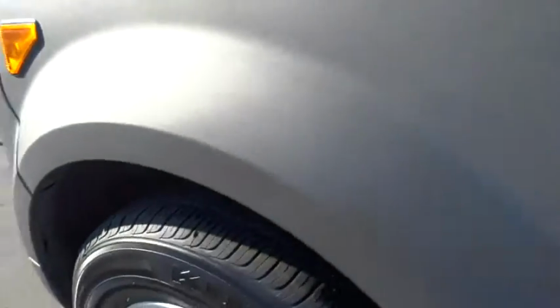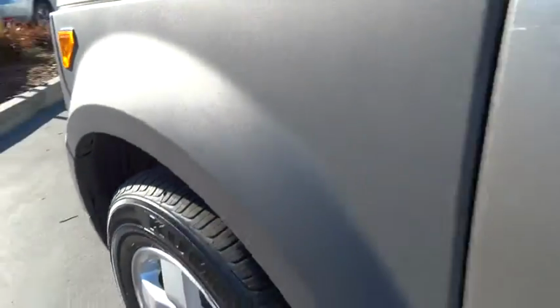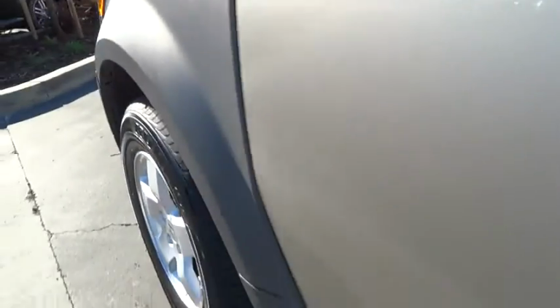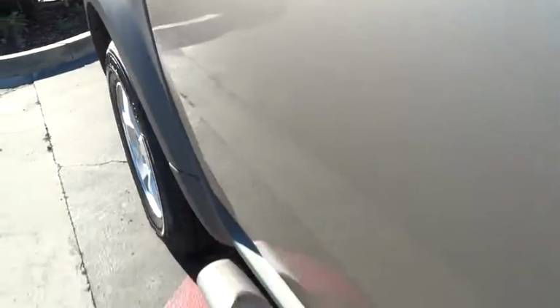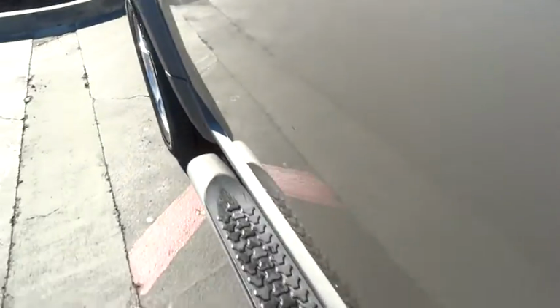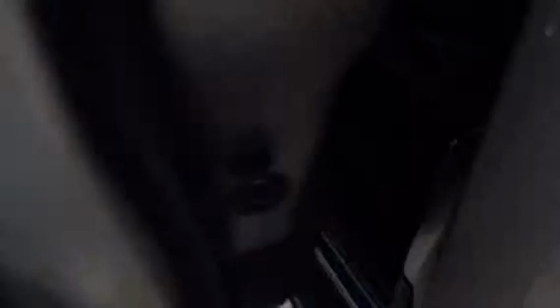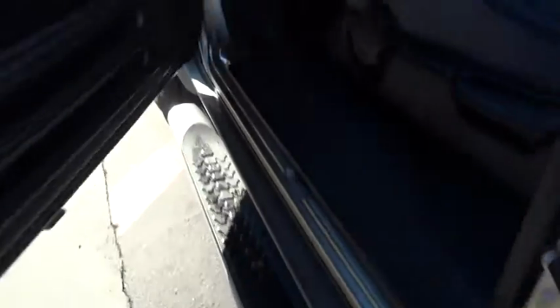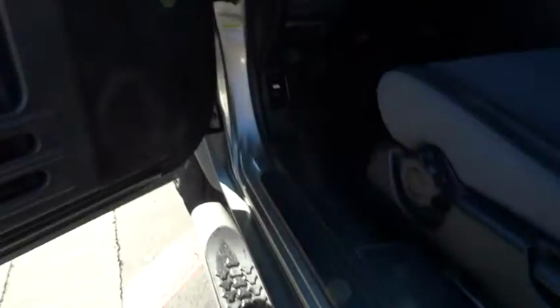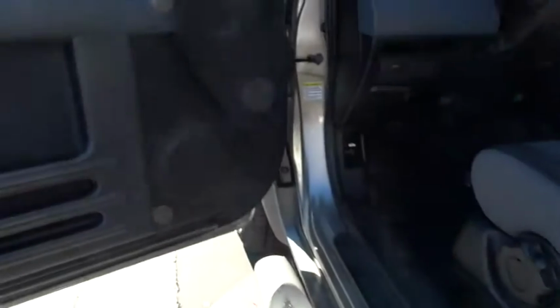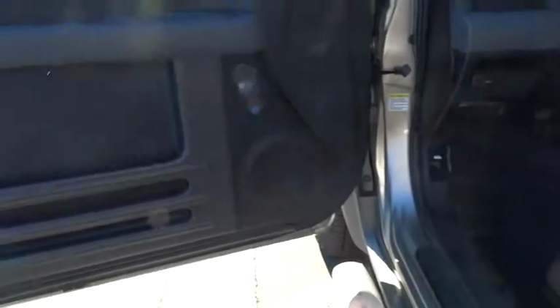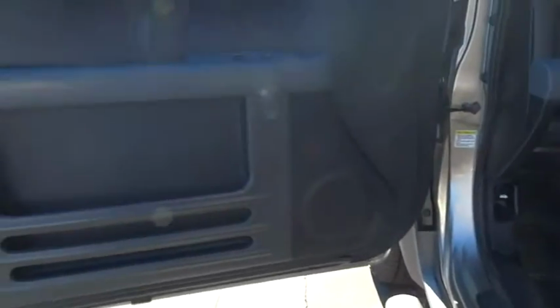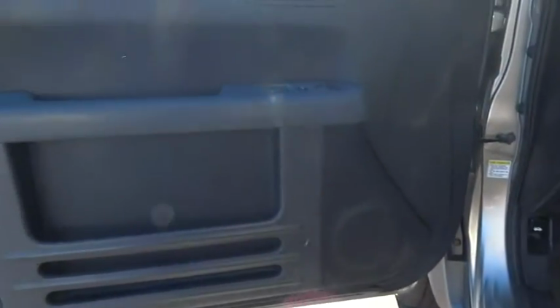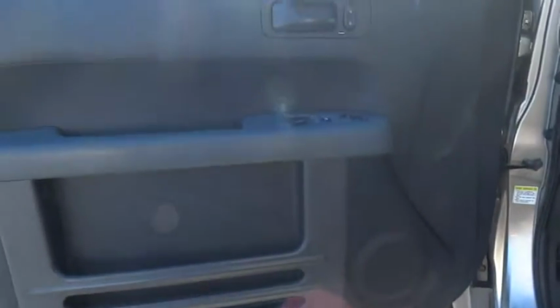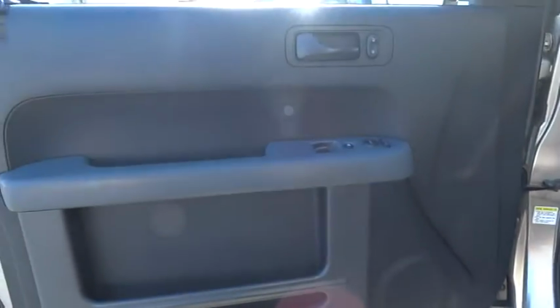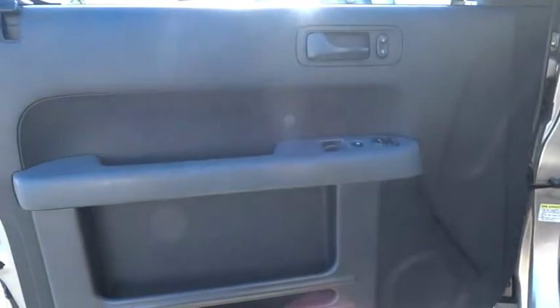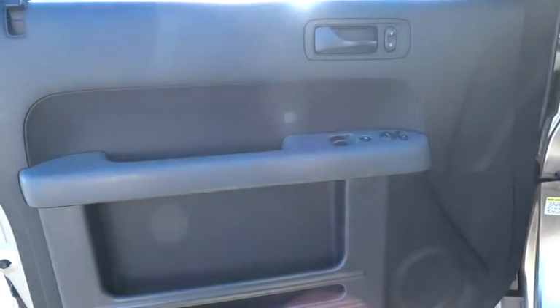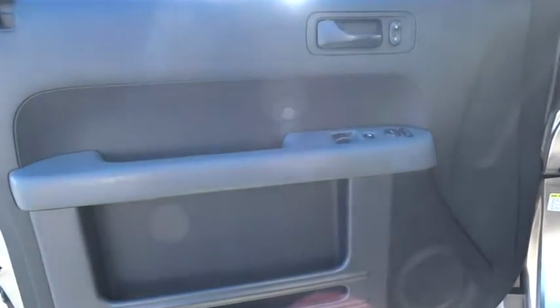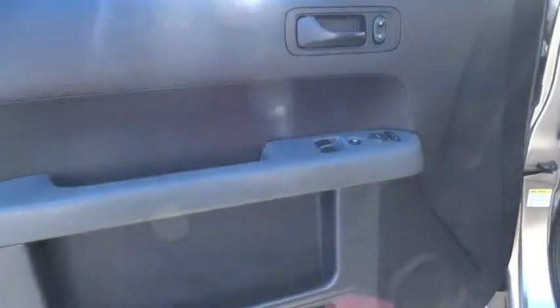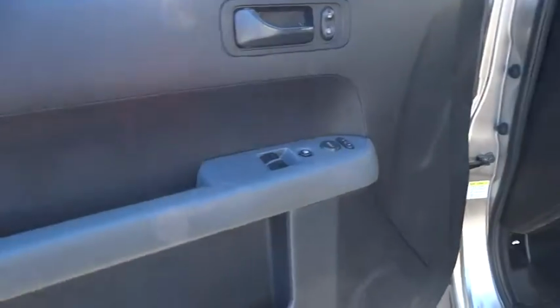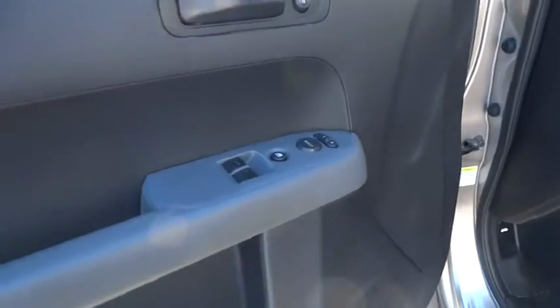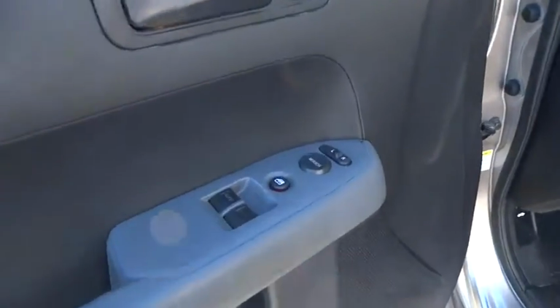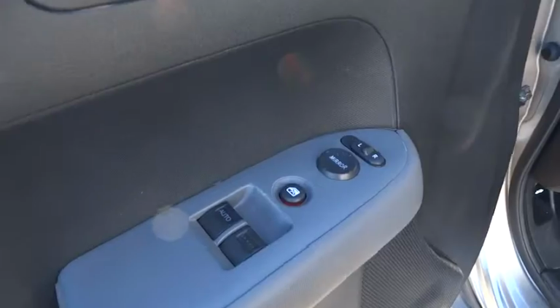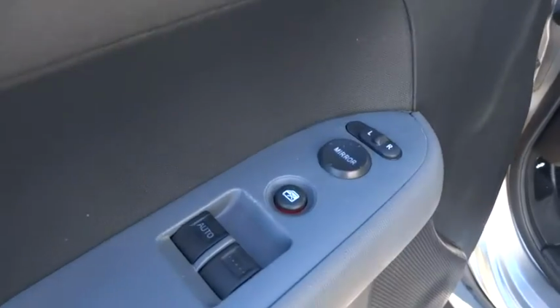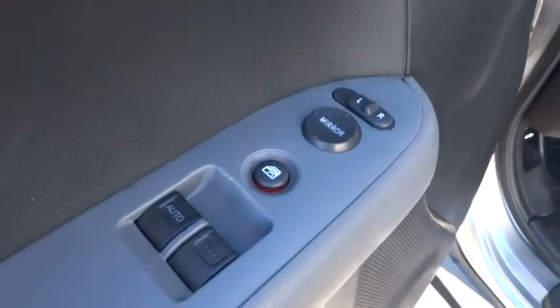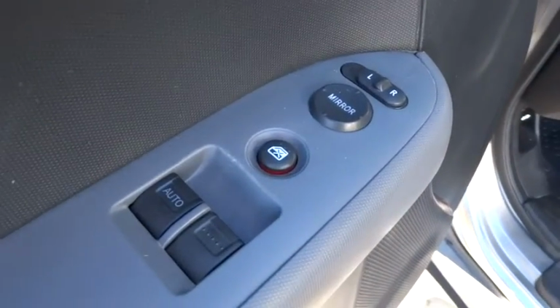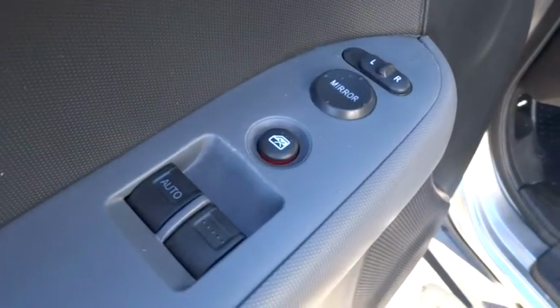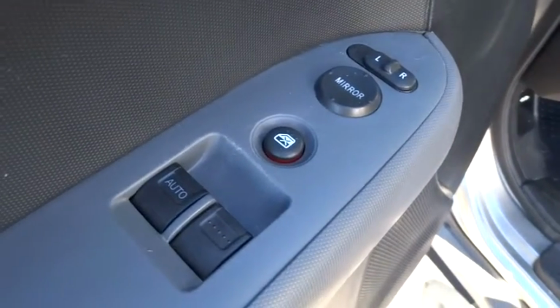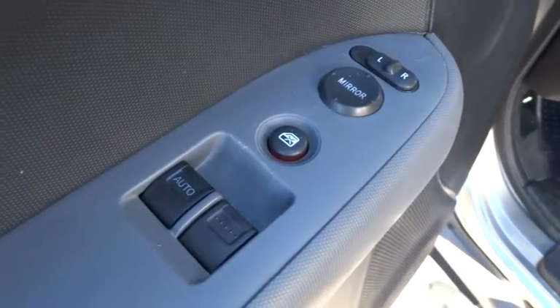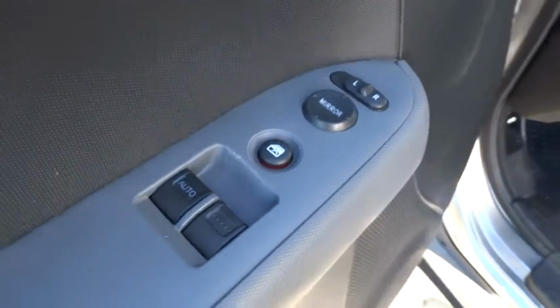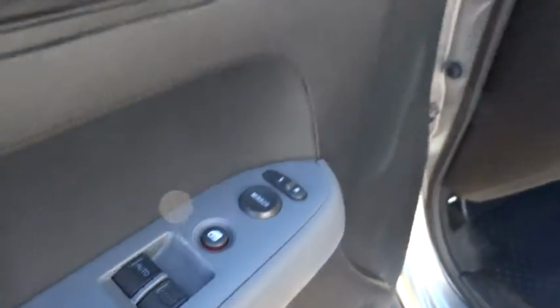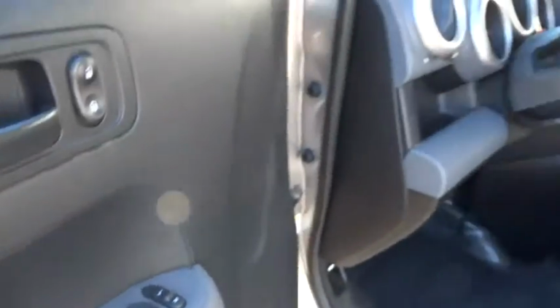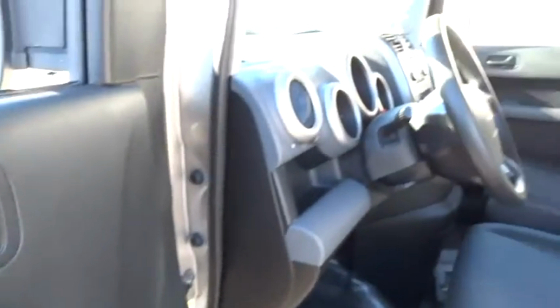Premium sound system, trip computer, bucket seats, passenger airbag, power windows, CD player, power door locks, auxiliary audio input, moonroof.